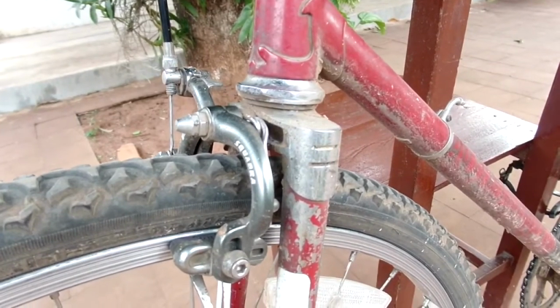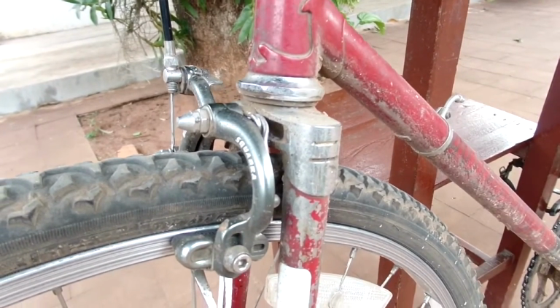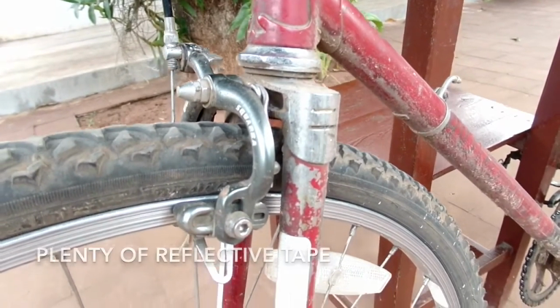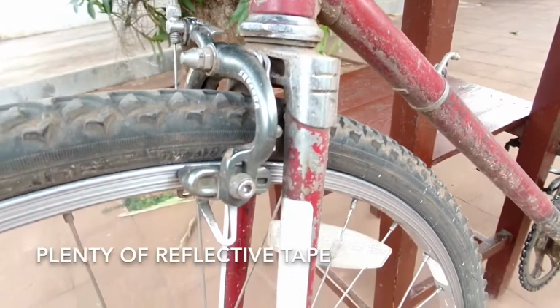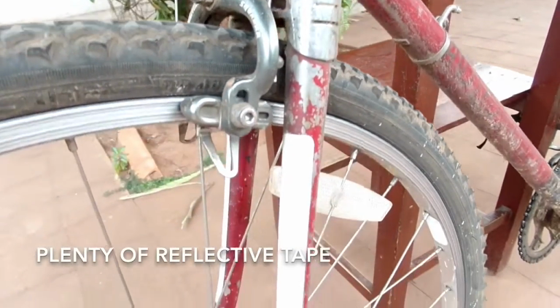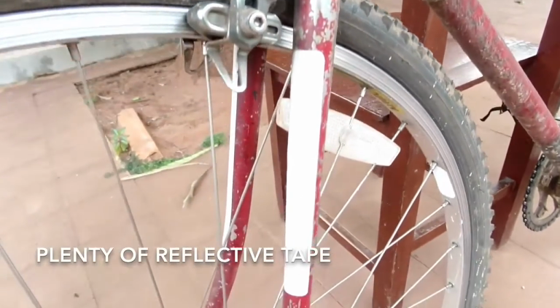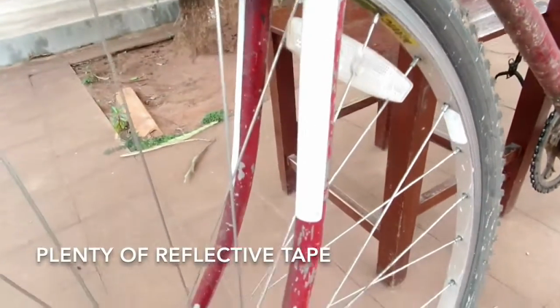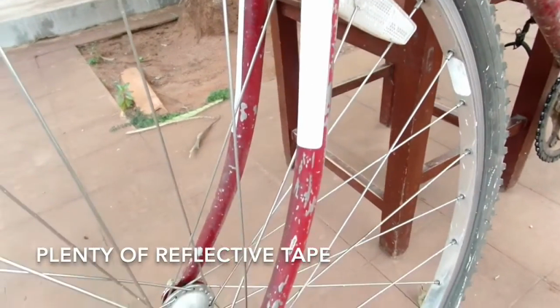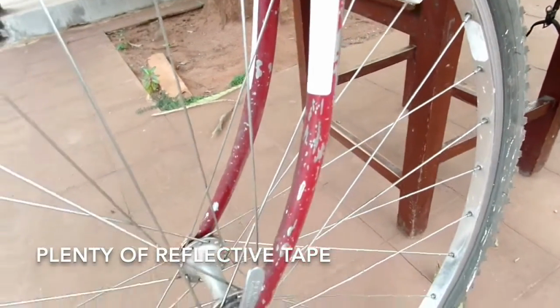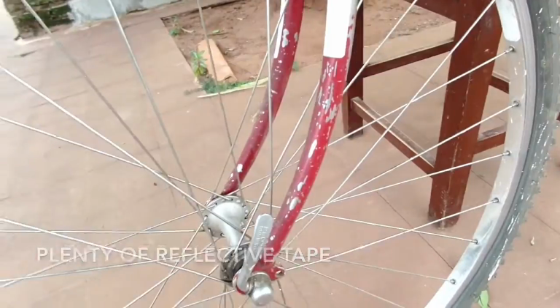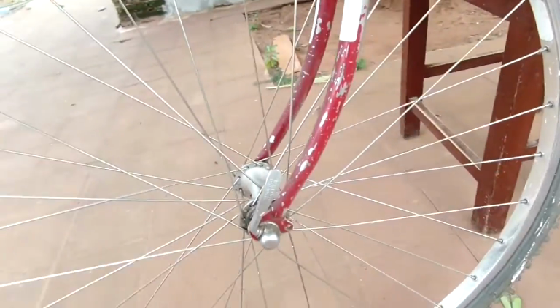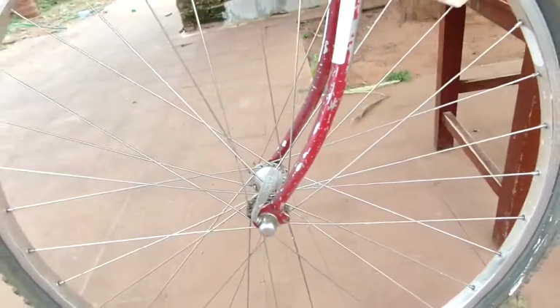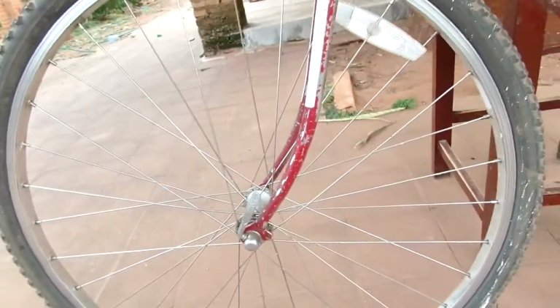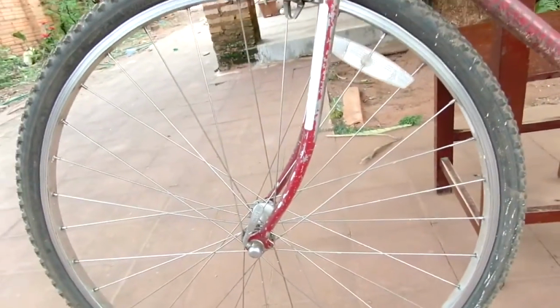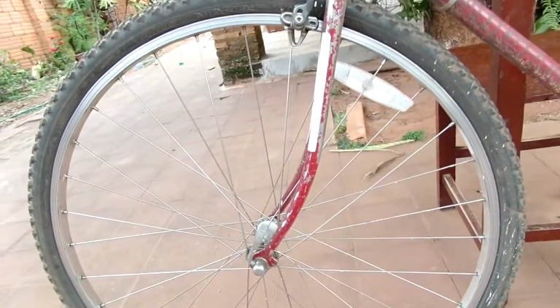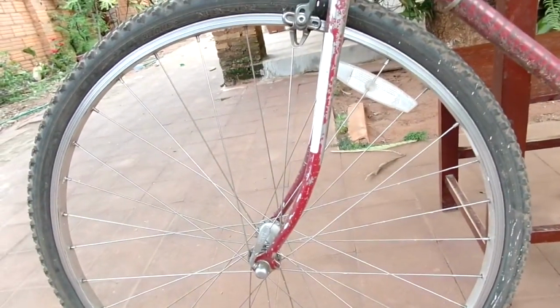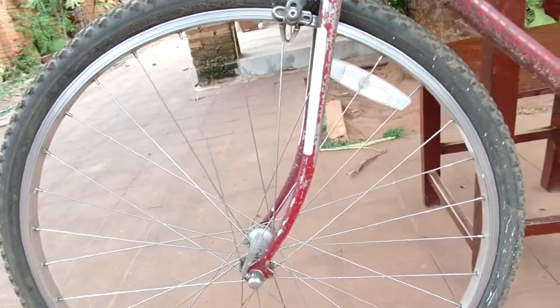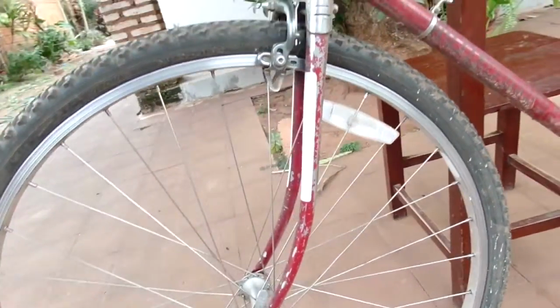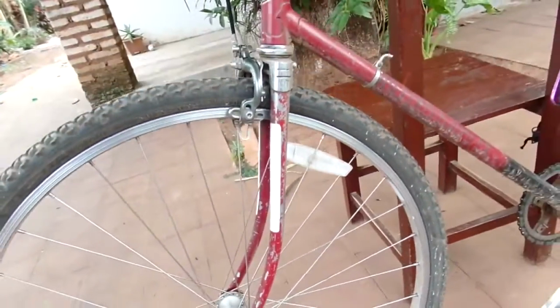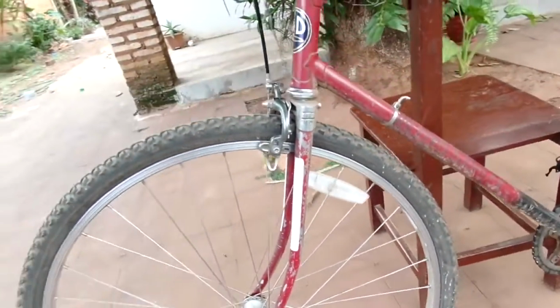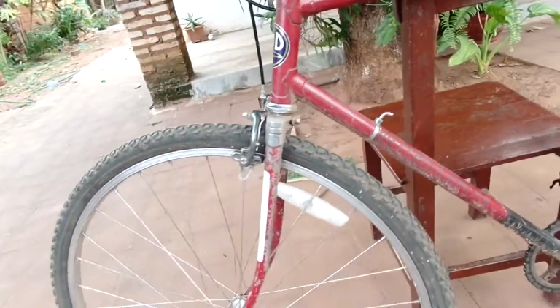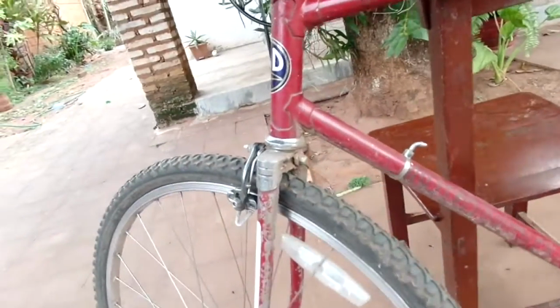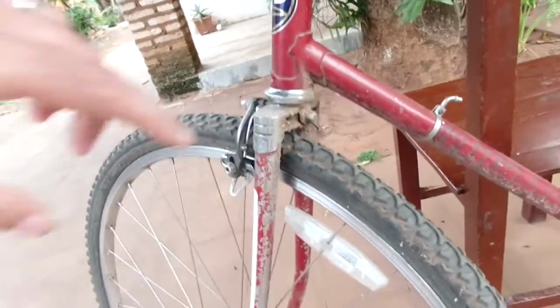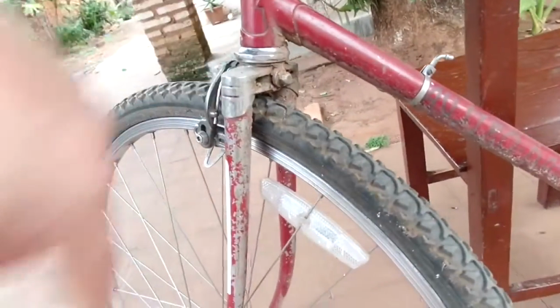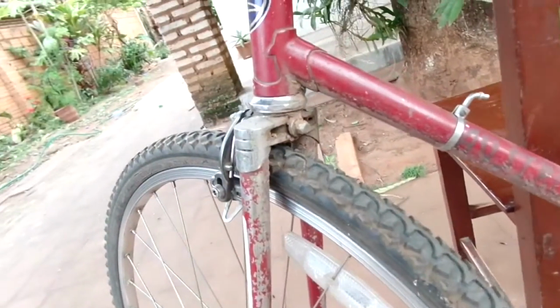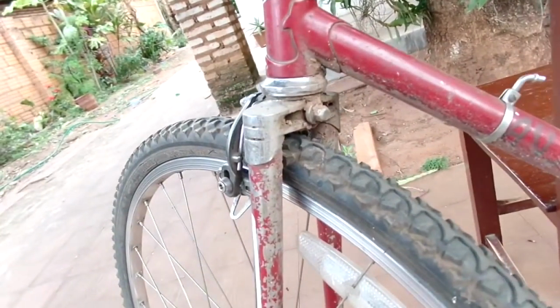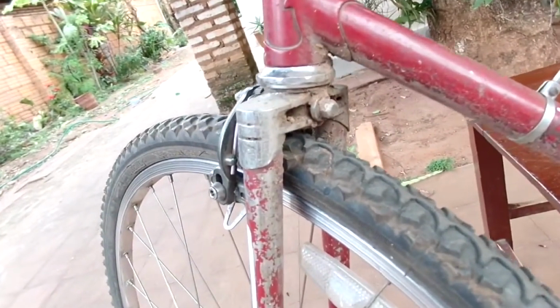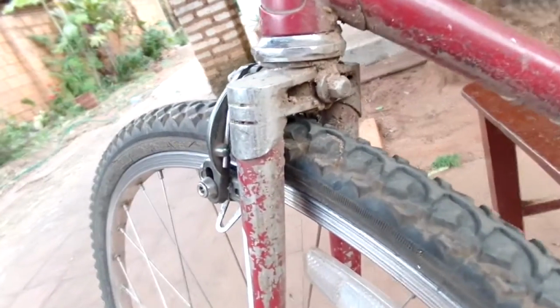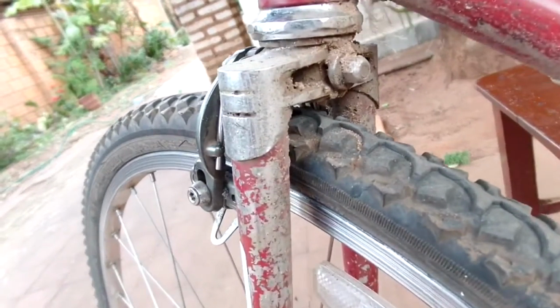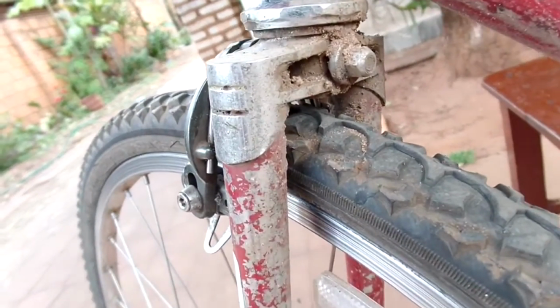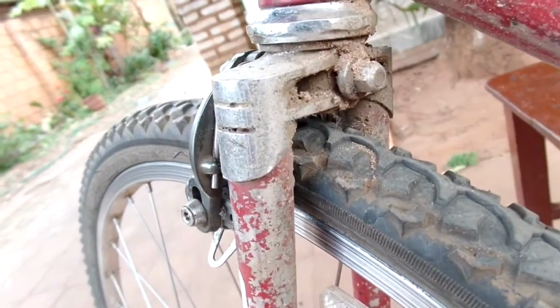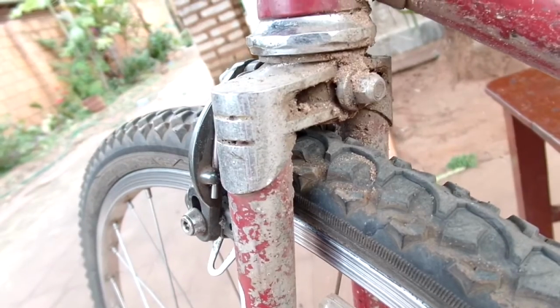The fork is pretty cool — it seems to have been all chromed and then painted over. You can see the paint chipping off and the chrome showing up underneath, but the details on that thing are pretty nice. It's pretty narrow and doesn't fit more than a 700x42, but I like it.